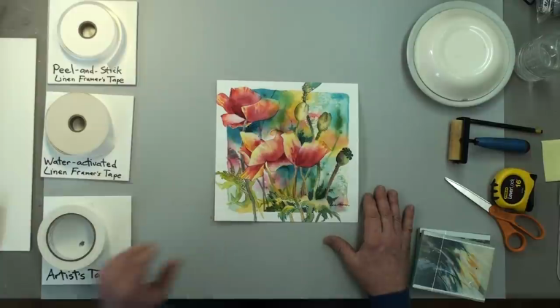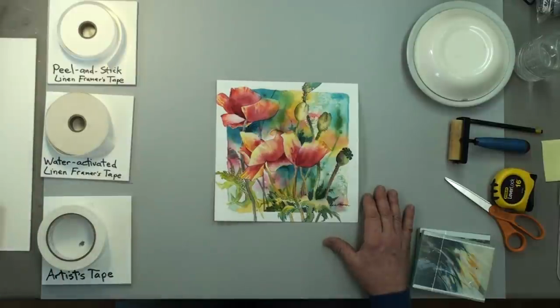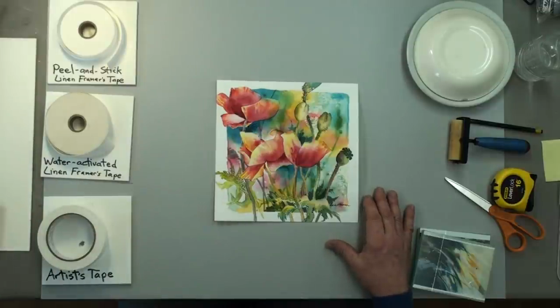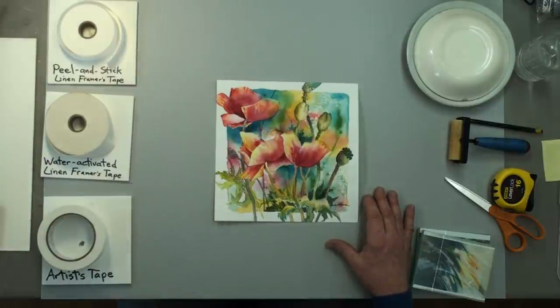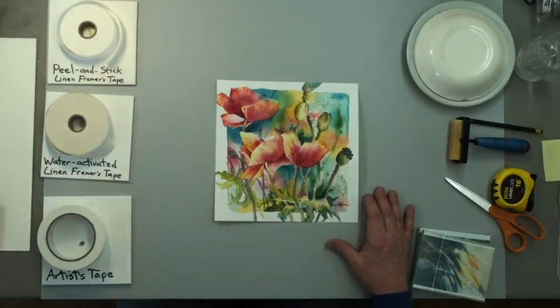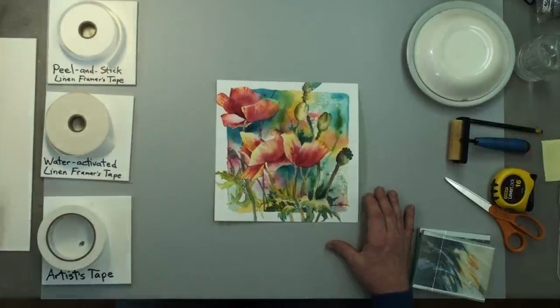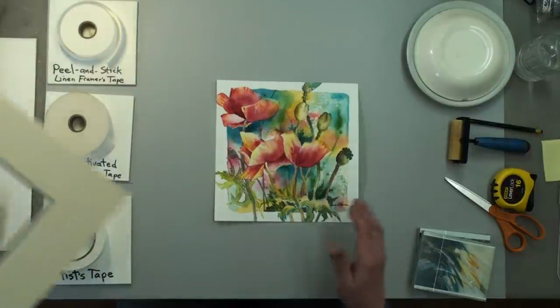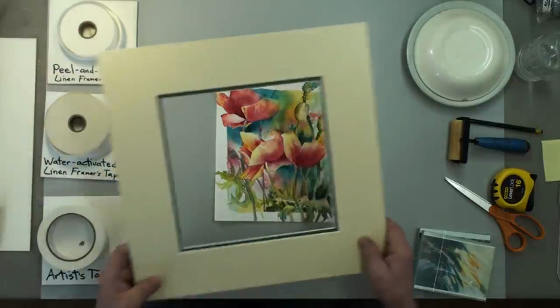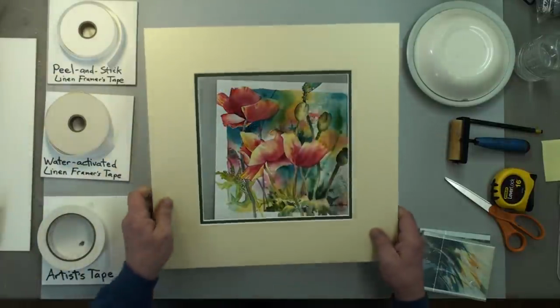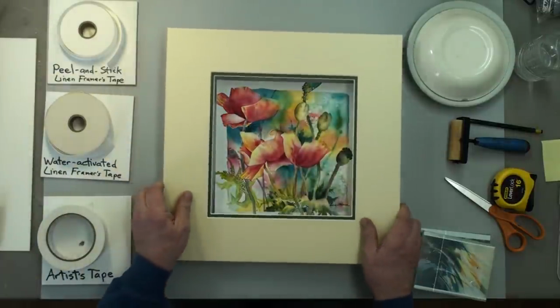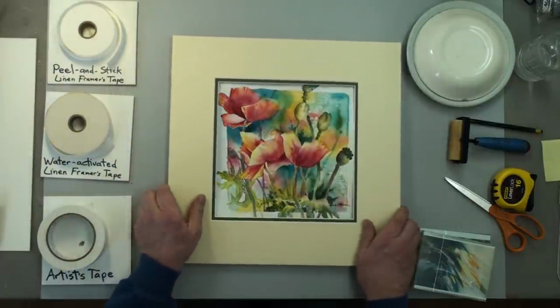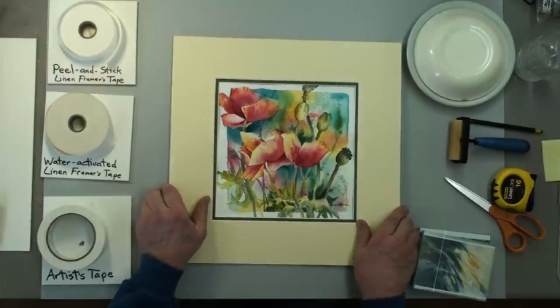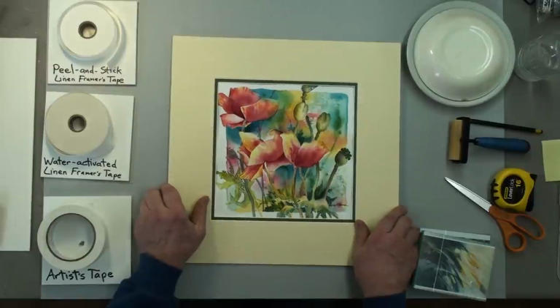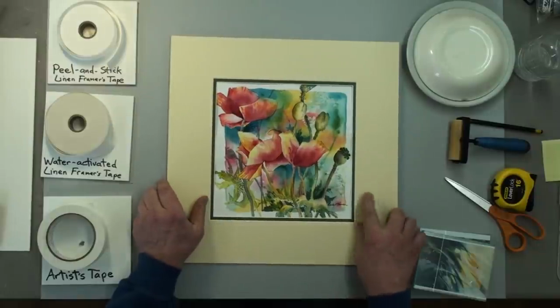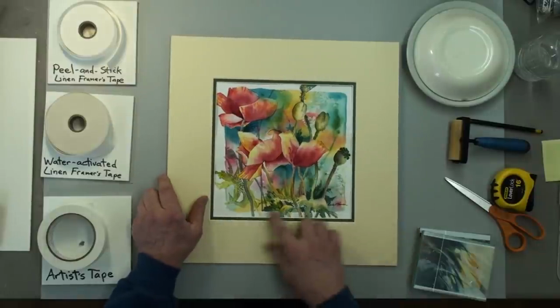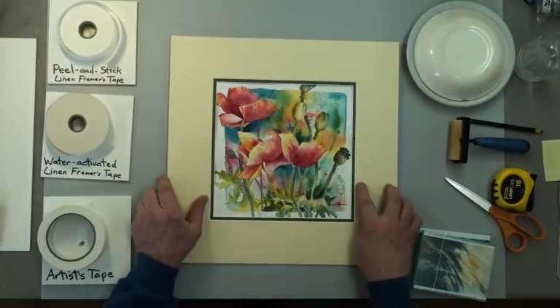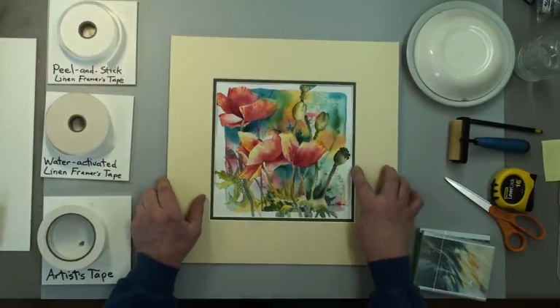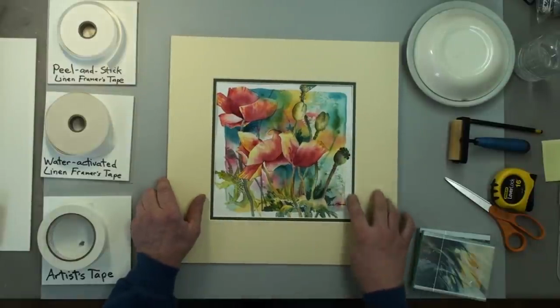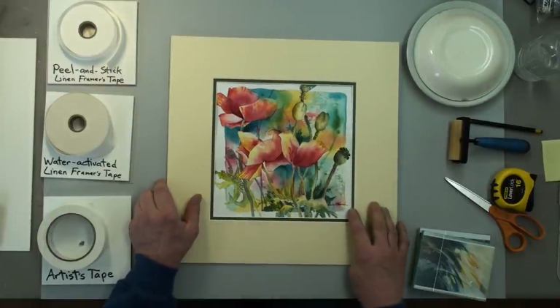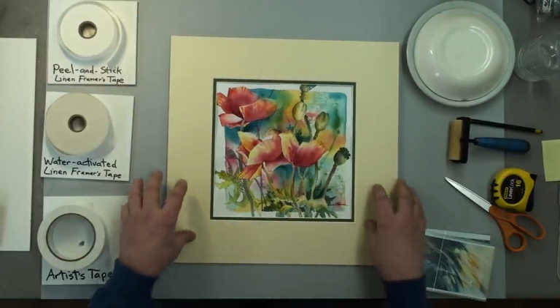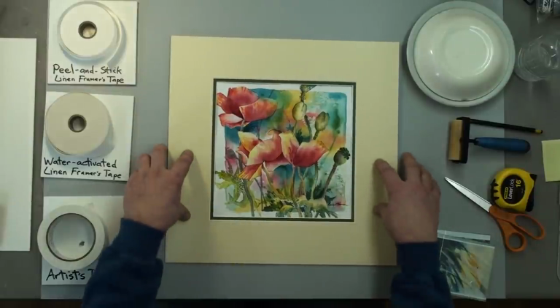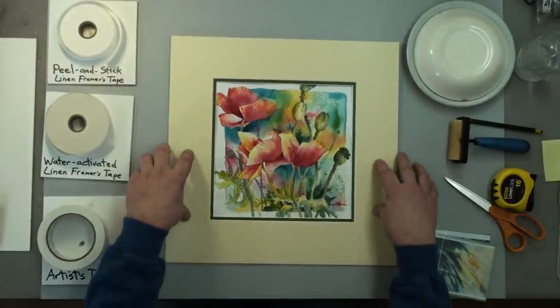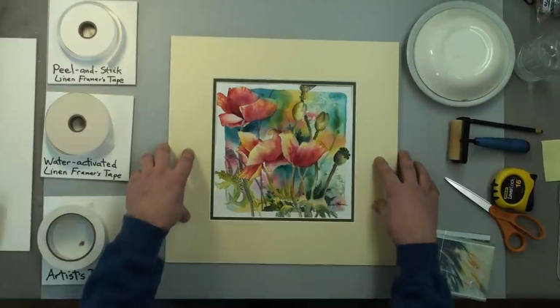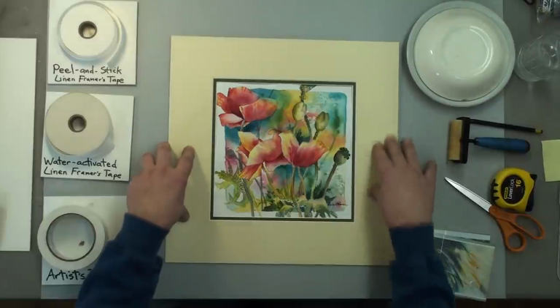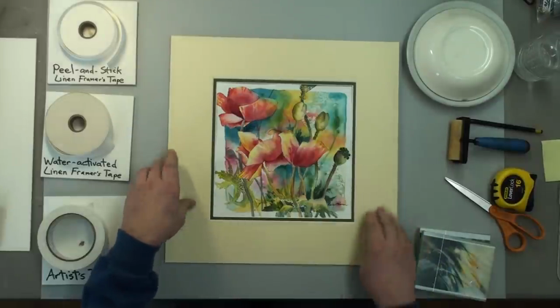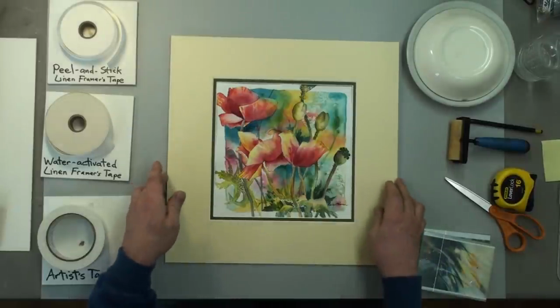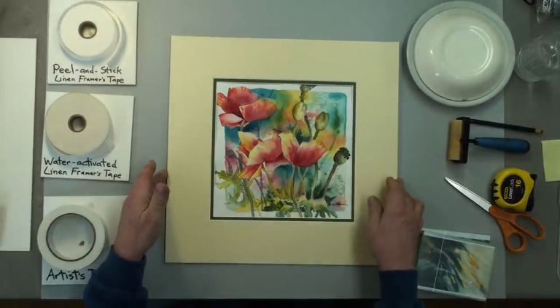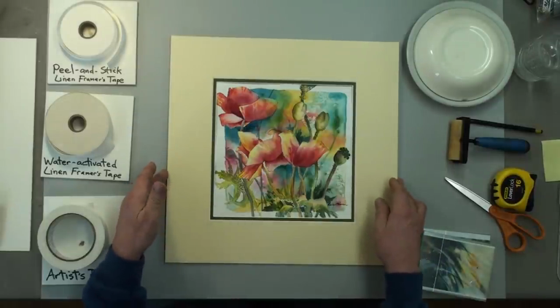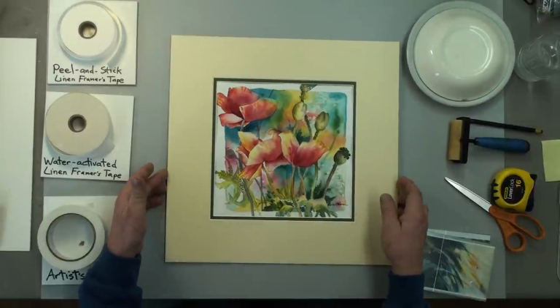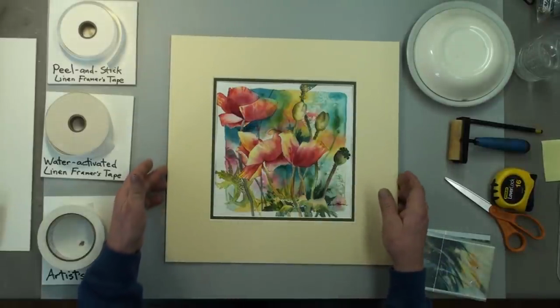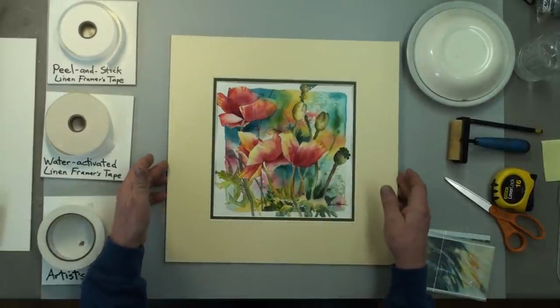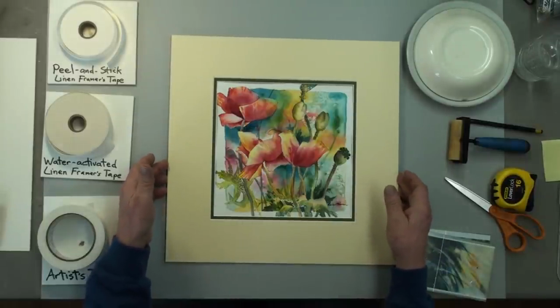The next part is to select a mat. I've picked this one — I like the green around the edge, I like the contrast, and I like this because it'll show up well on the camera we're using here today.